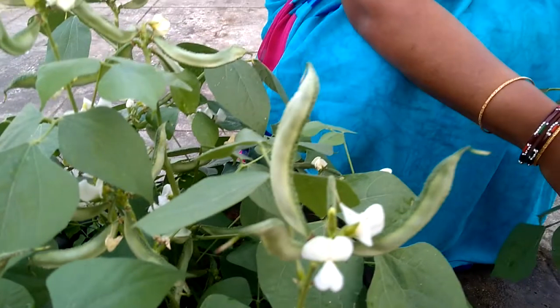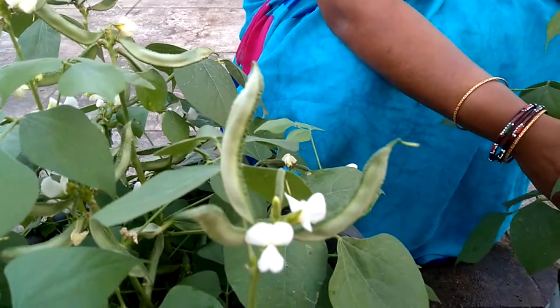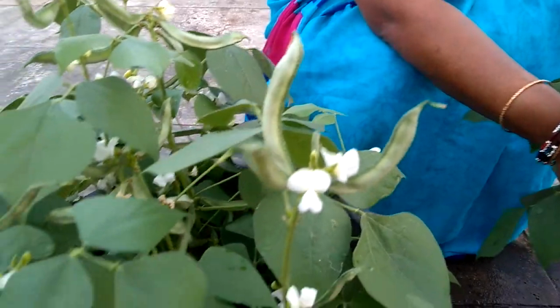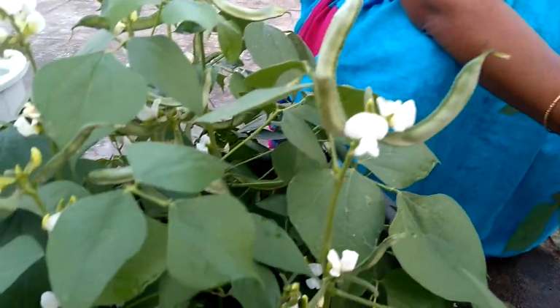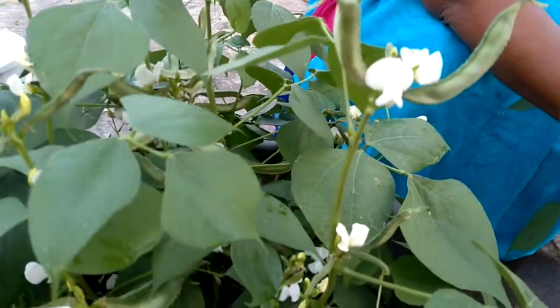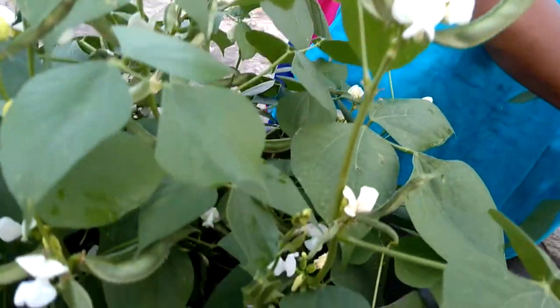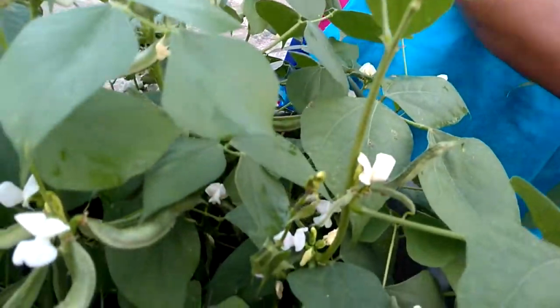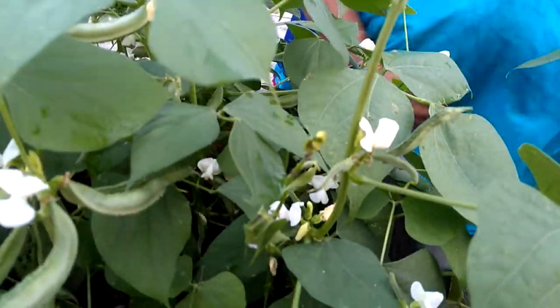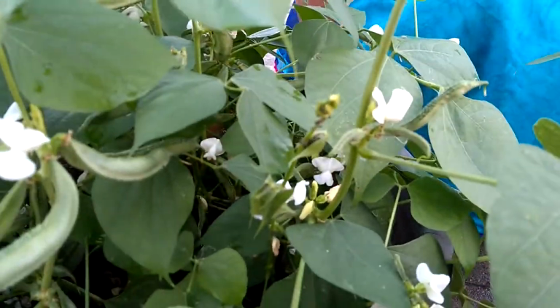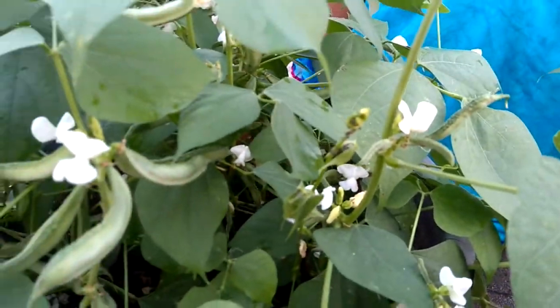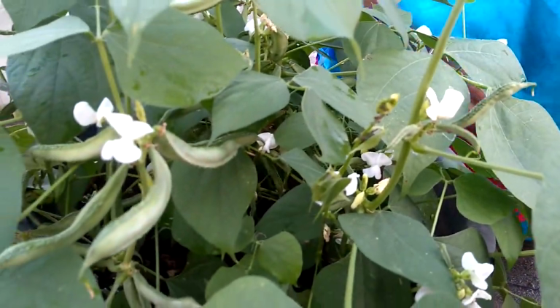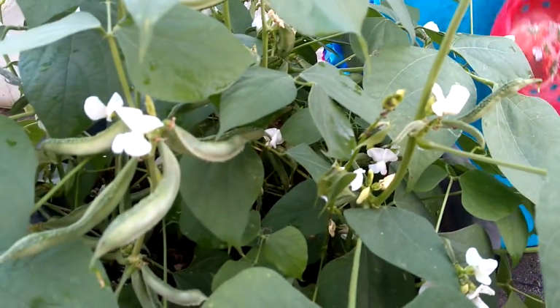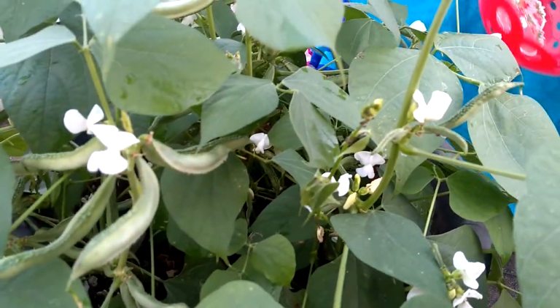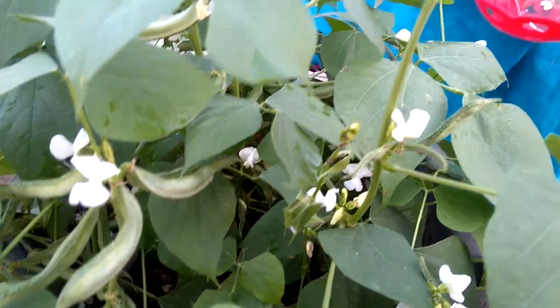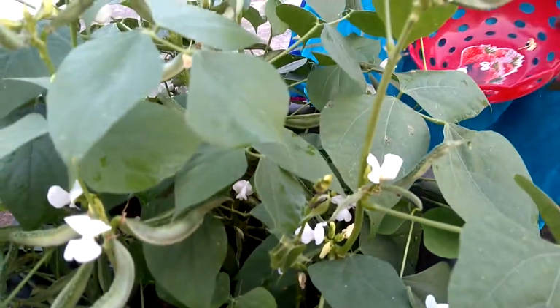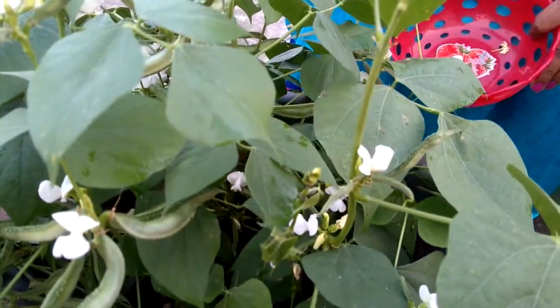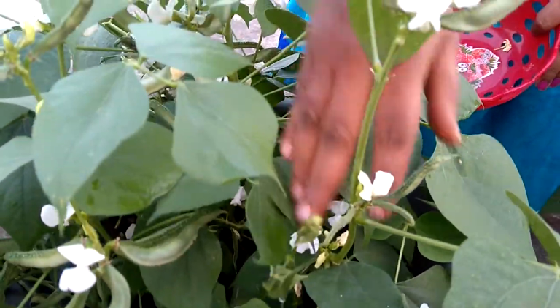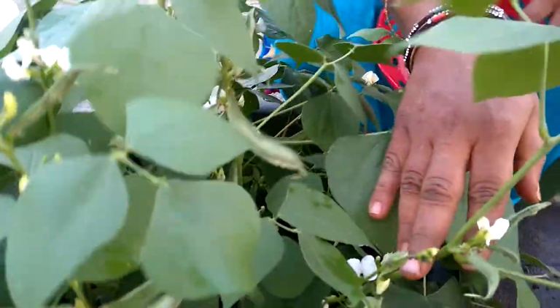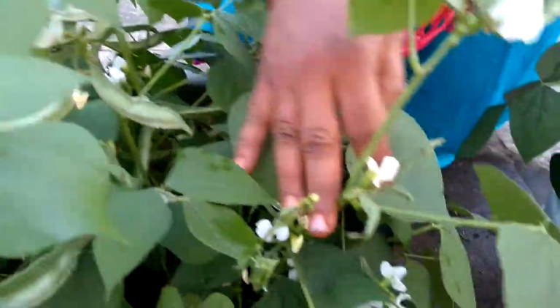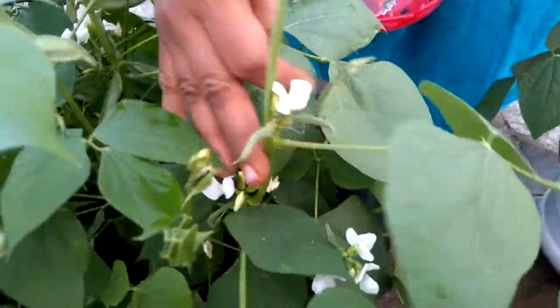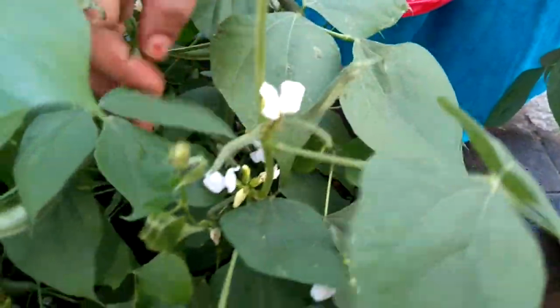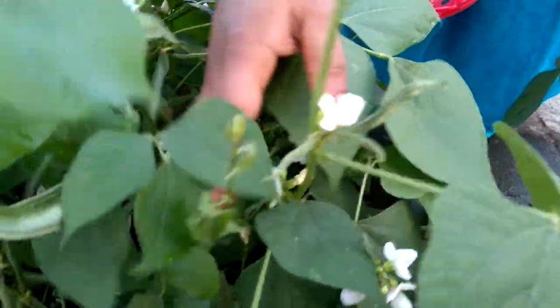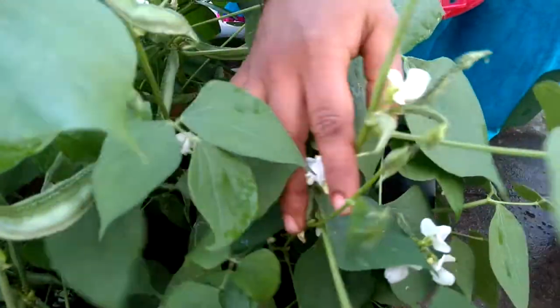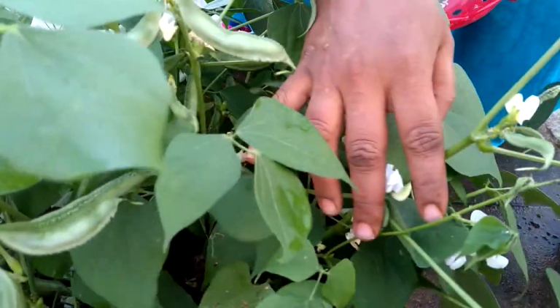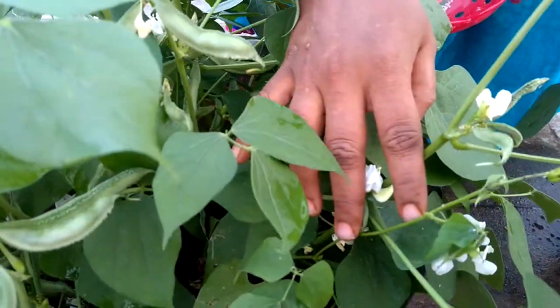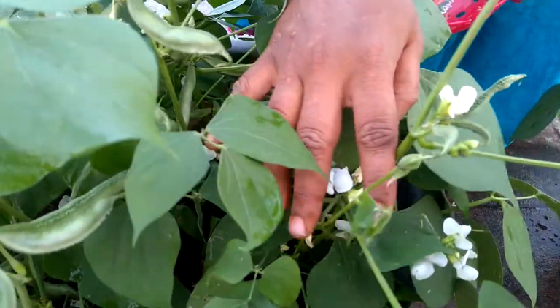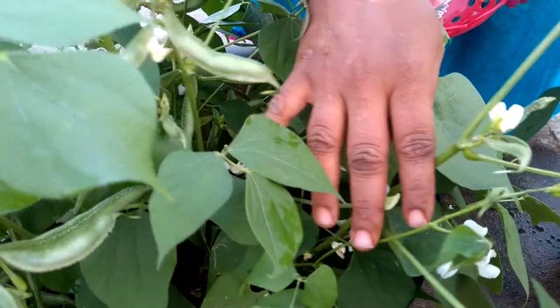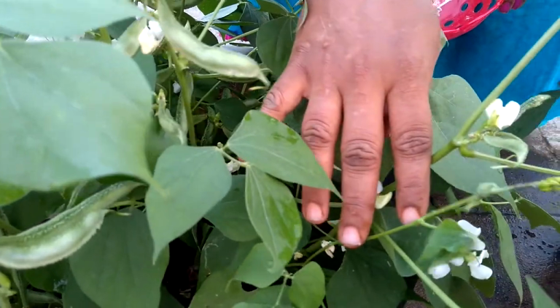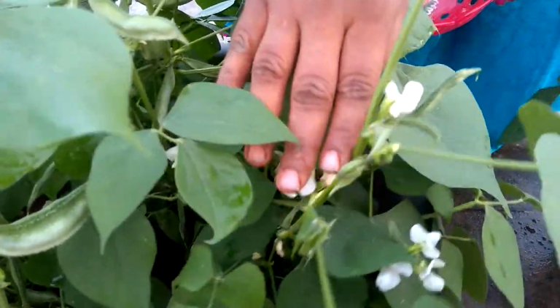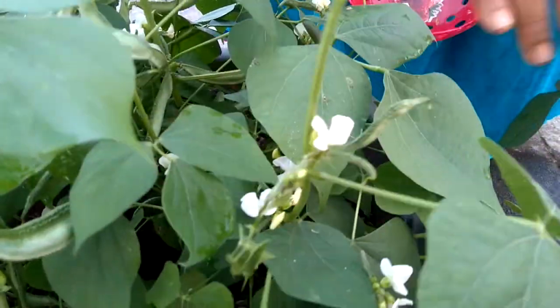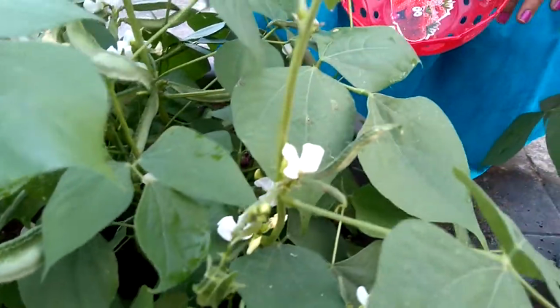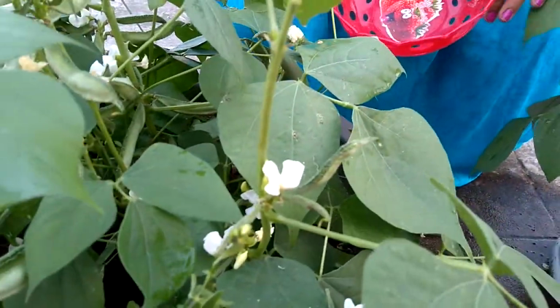I put the same in the pot. I'm going to put the pot on the pot. I'm going to put it in a pot.